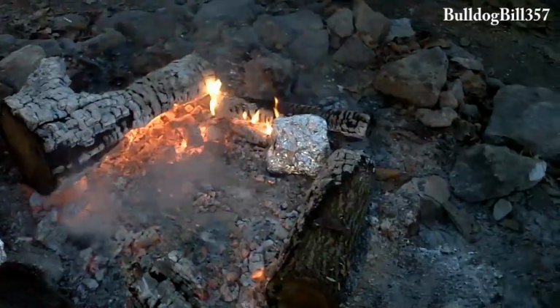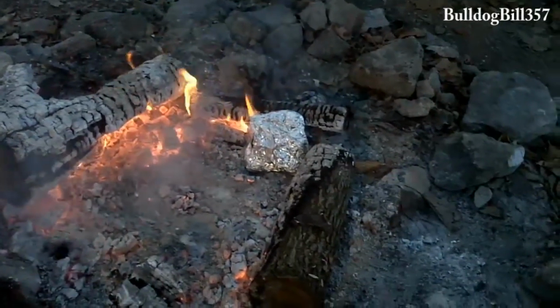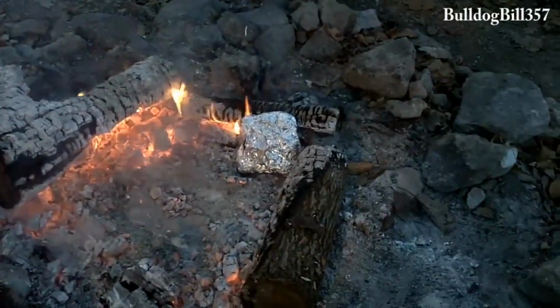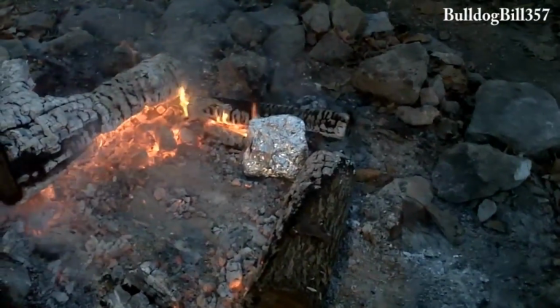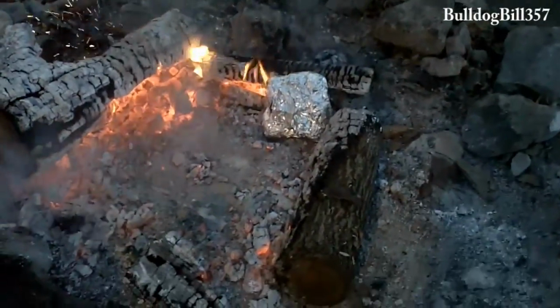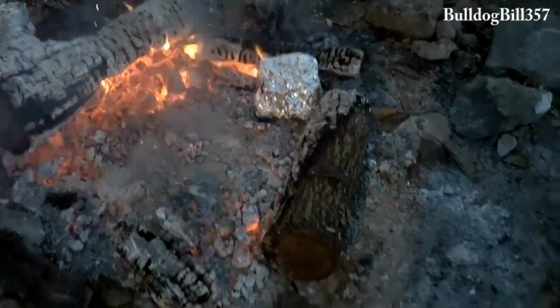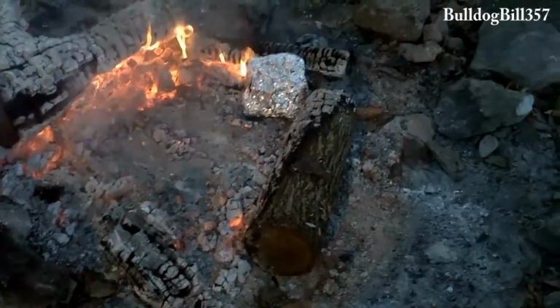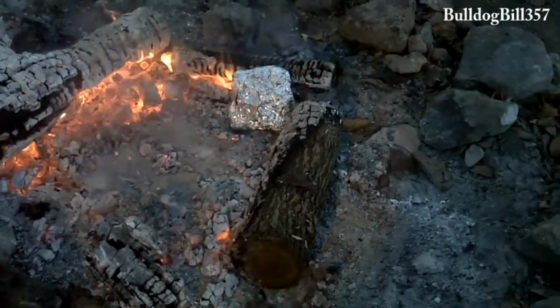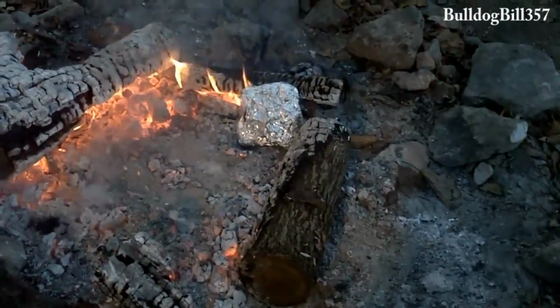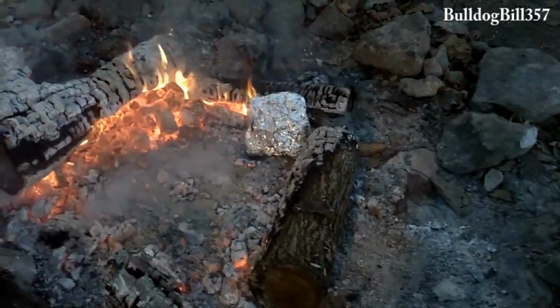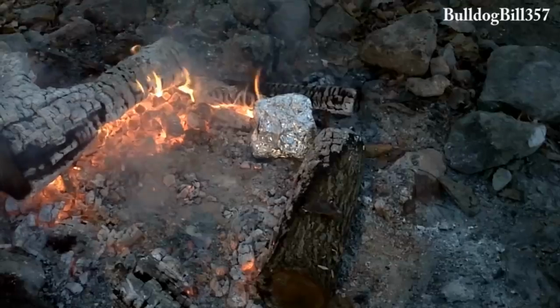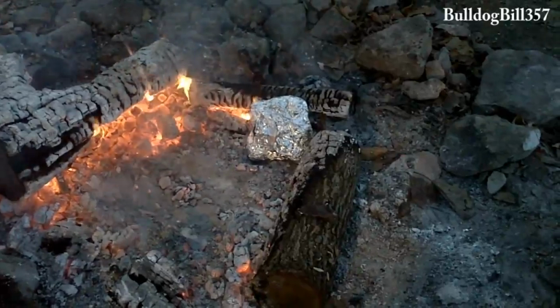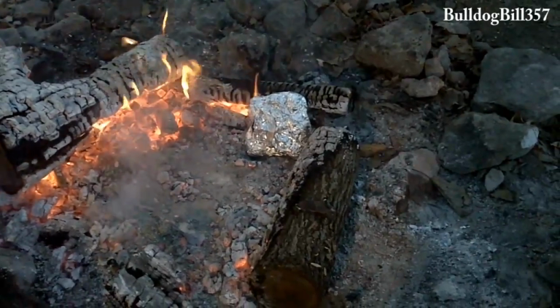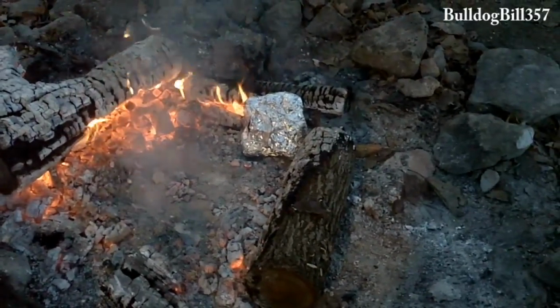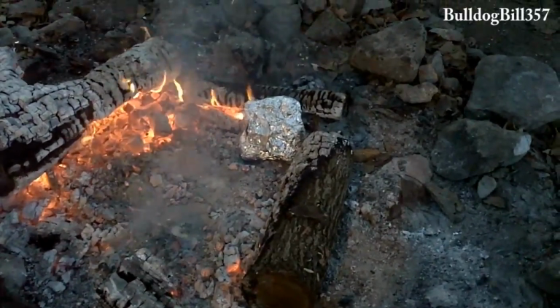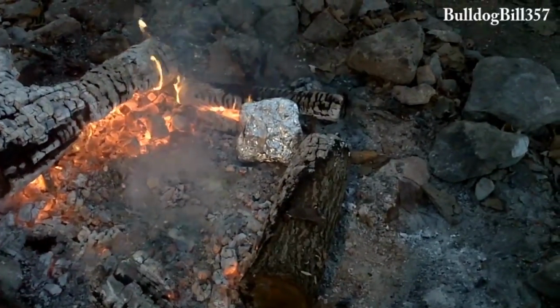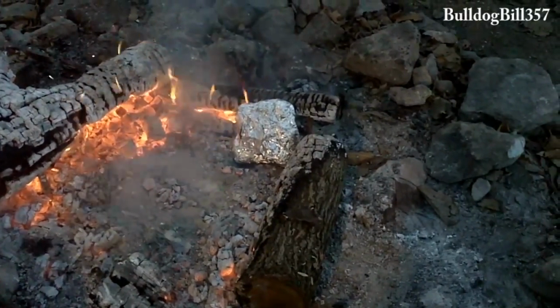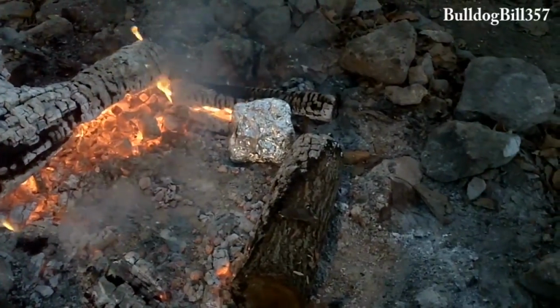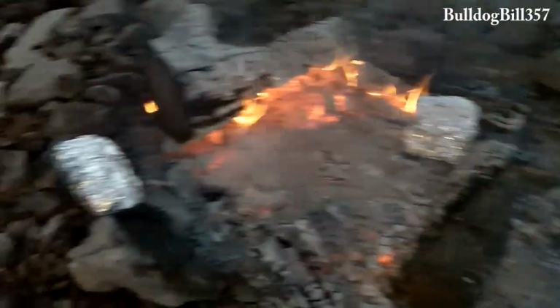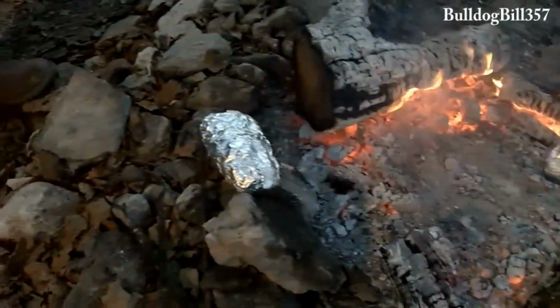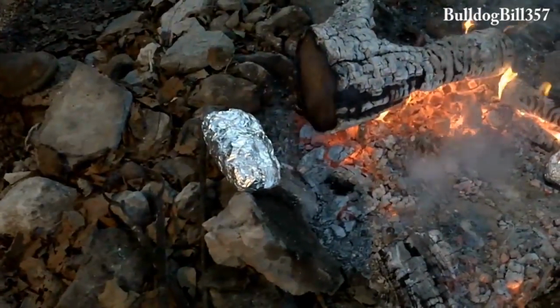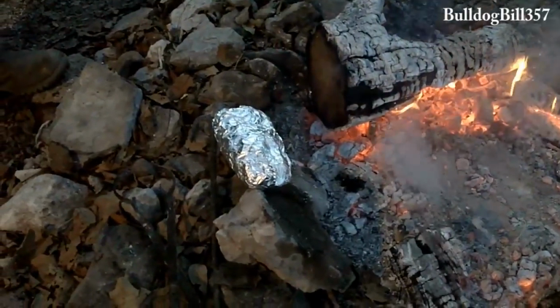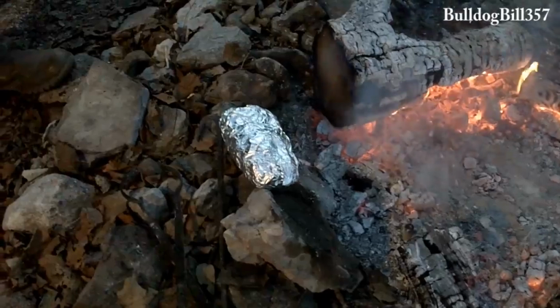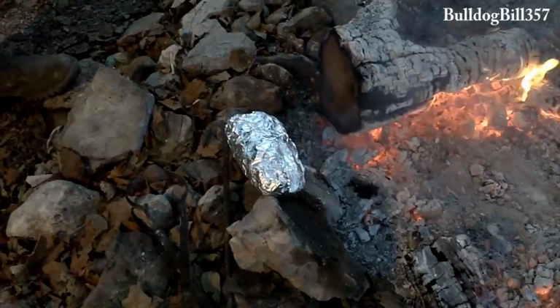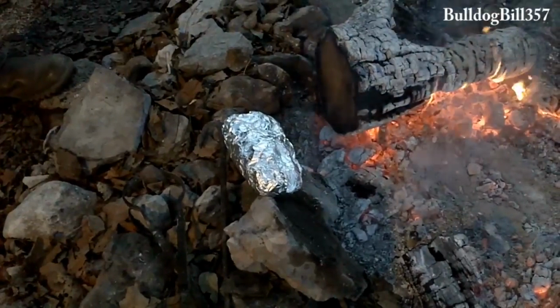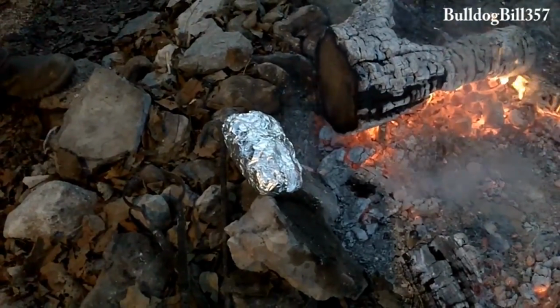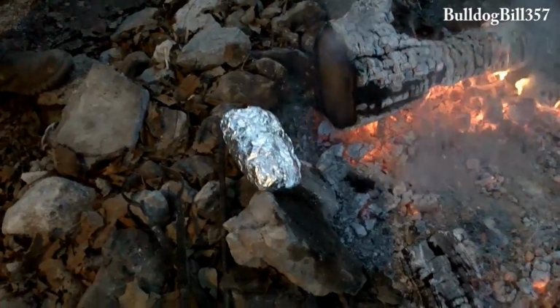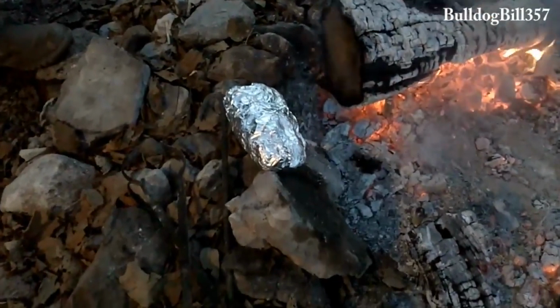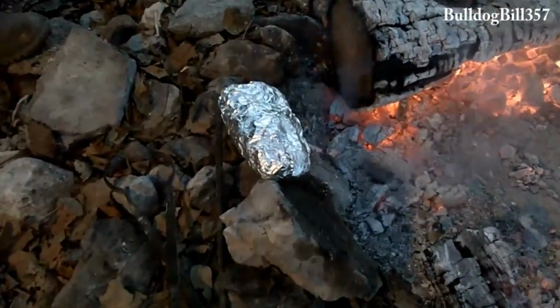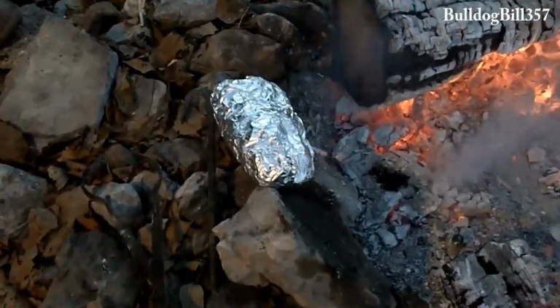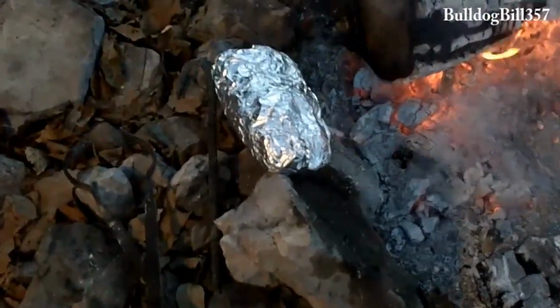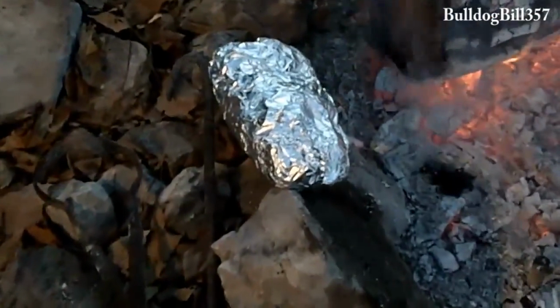So we have our Class B golden potatoes — the small potatoes — in that foil cooking there. And we have our French bread, a half a loaf of French bread, cooking in there too. That has already been seasoned.